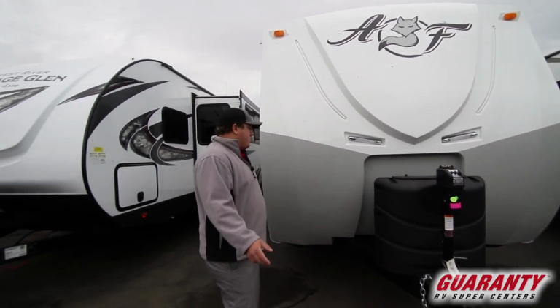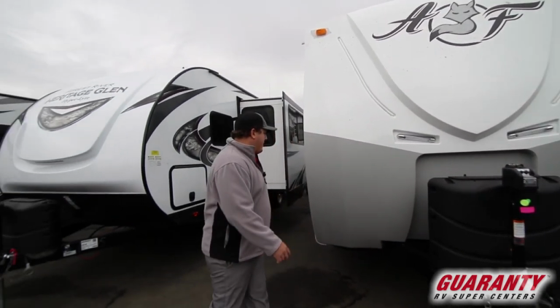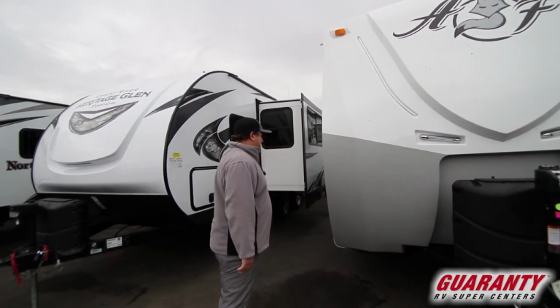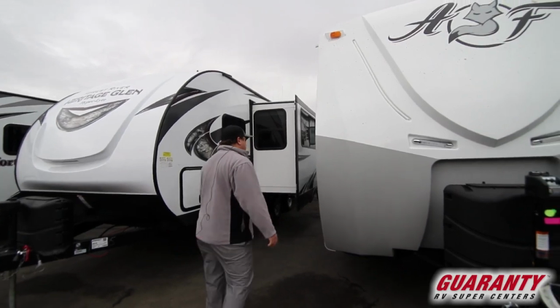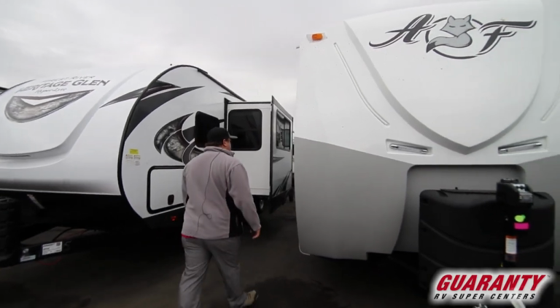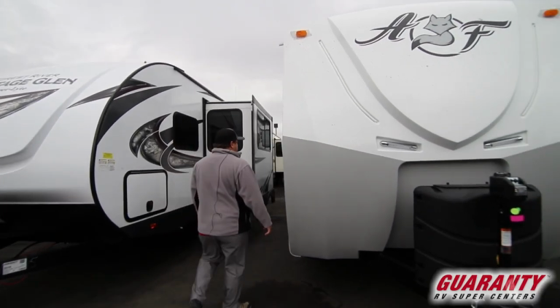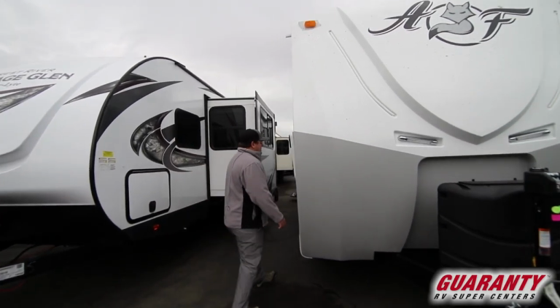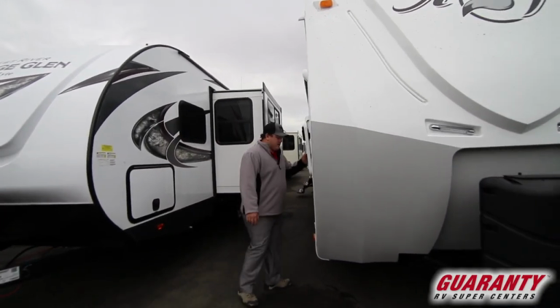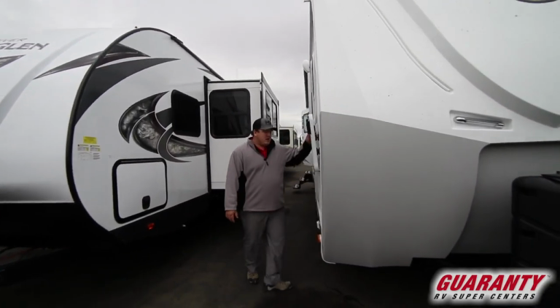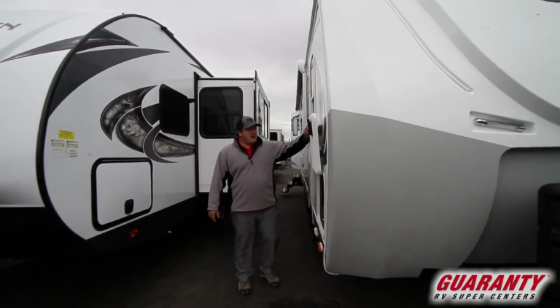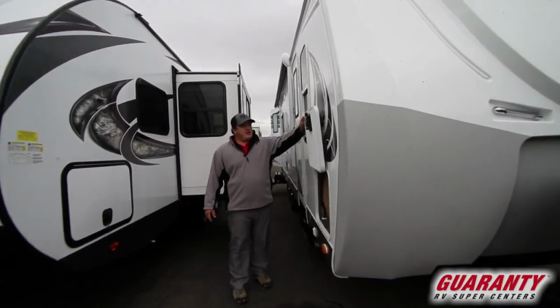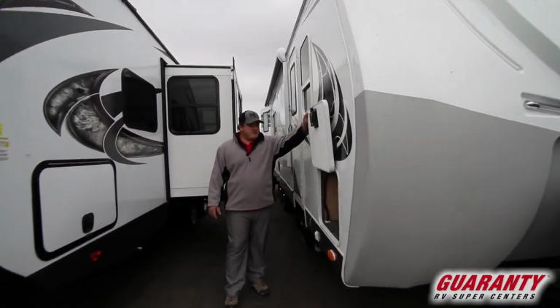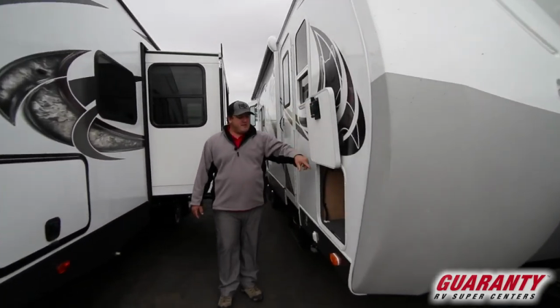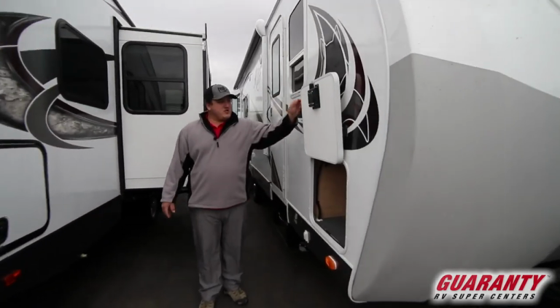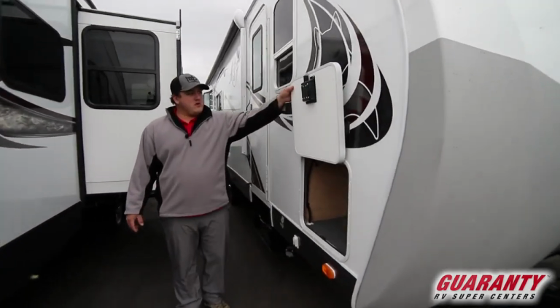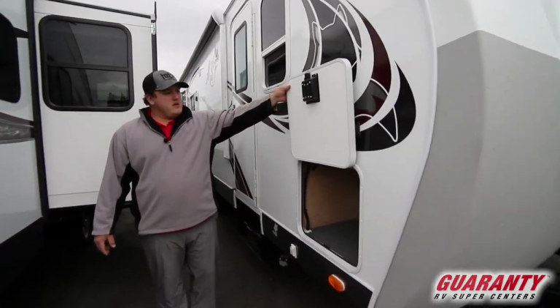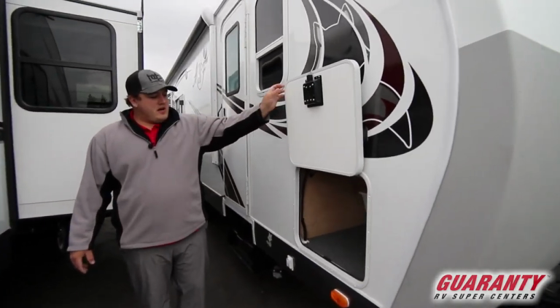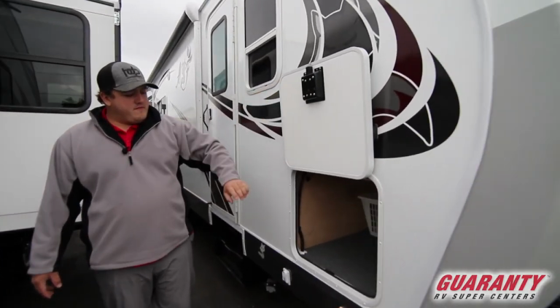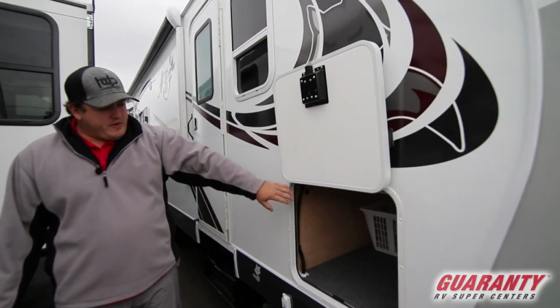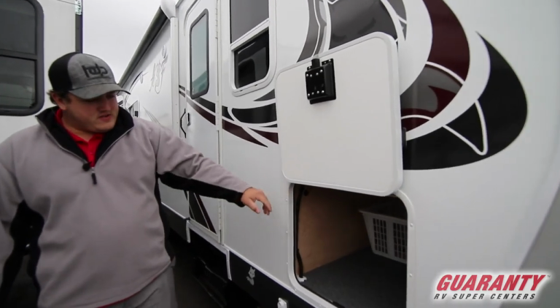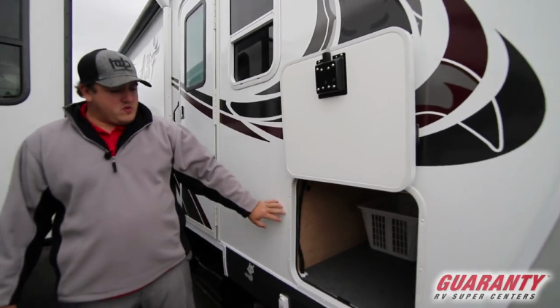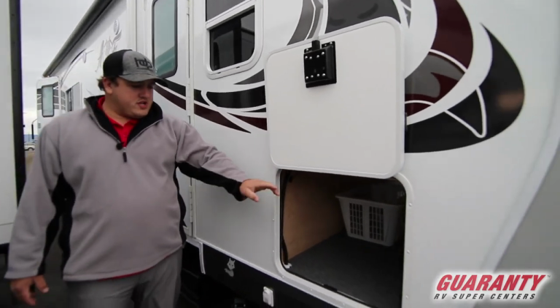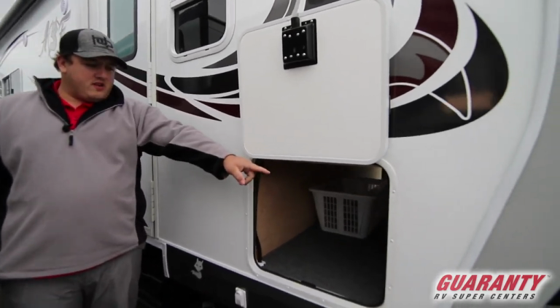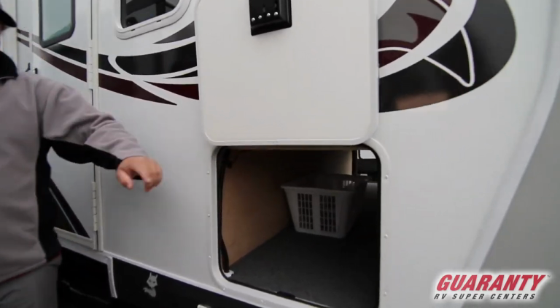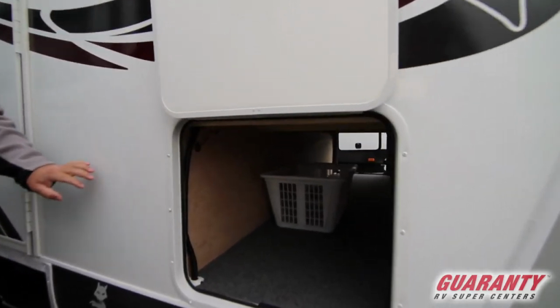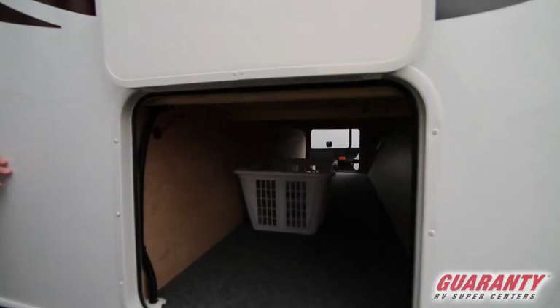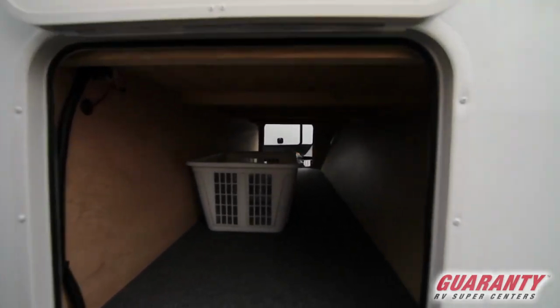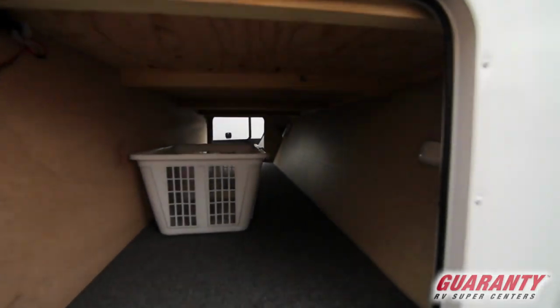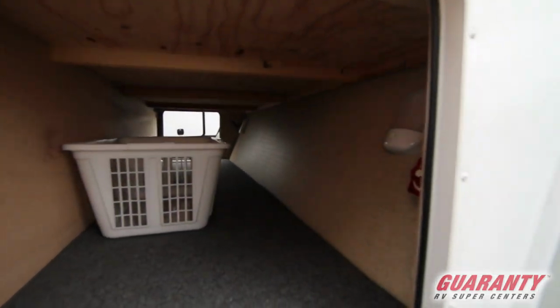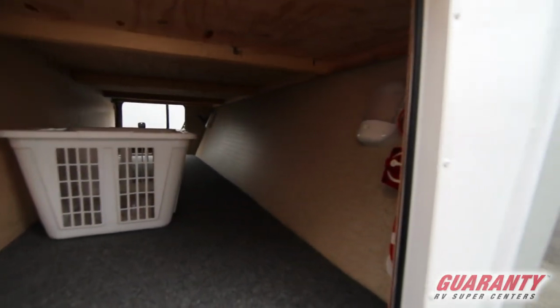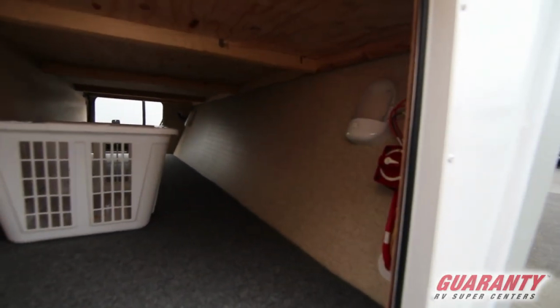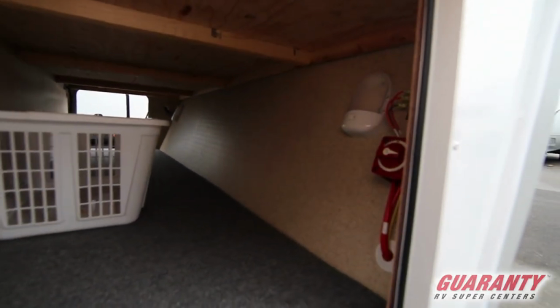As you work your way around, you have a nice big baggage door with full pass-through storage, and there is a battery disconnect located inside right there on the wall.